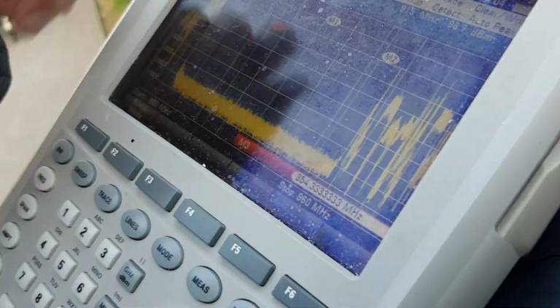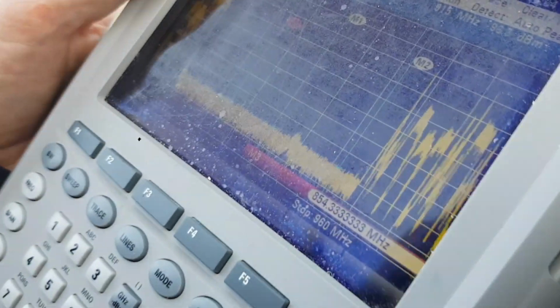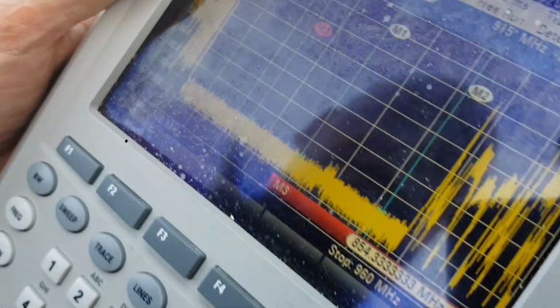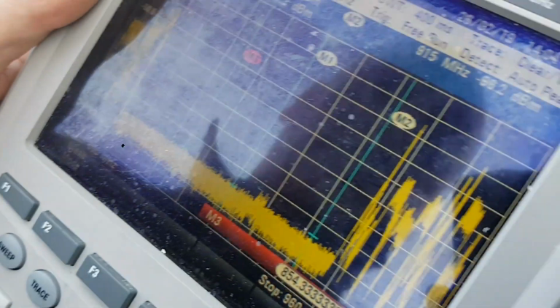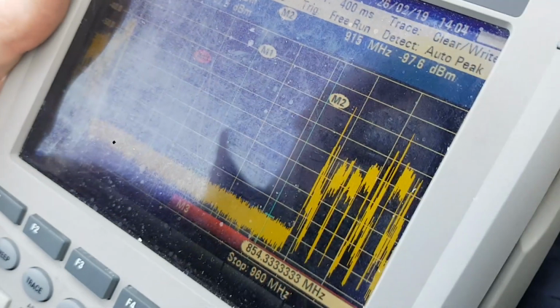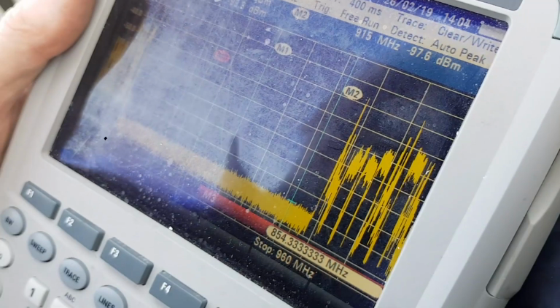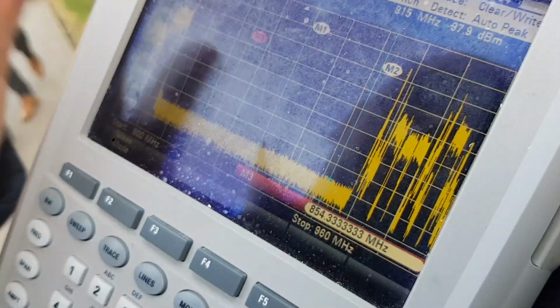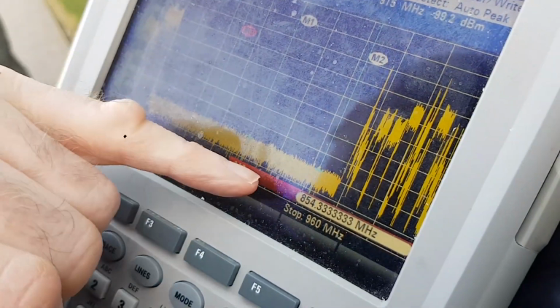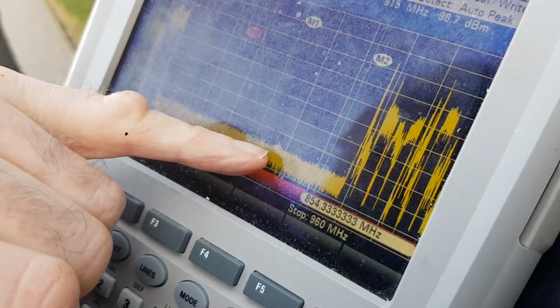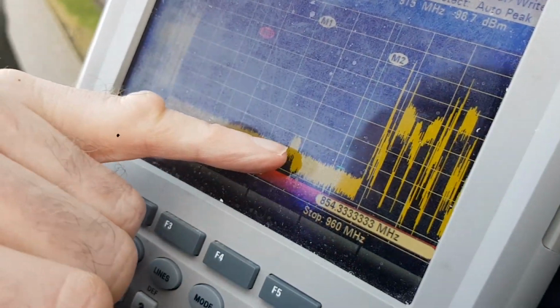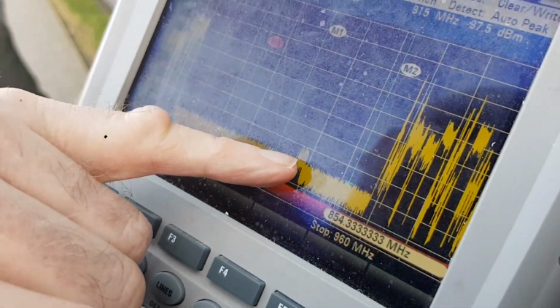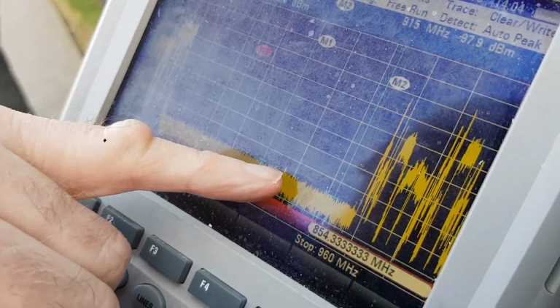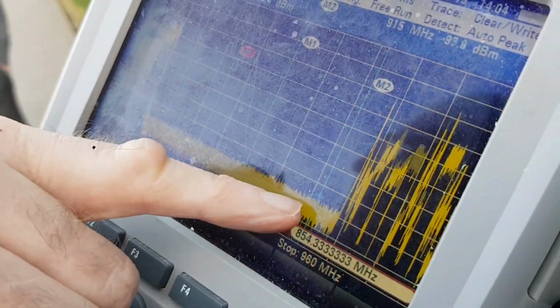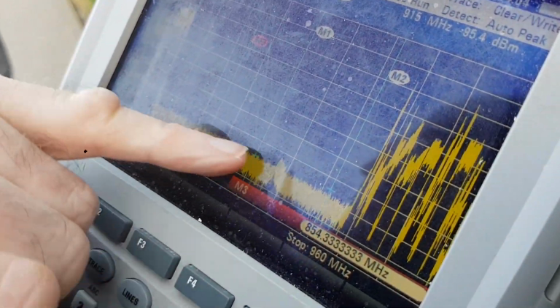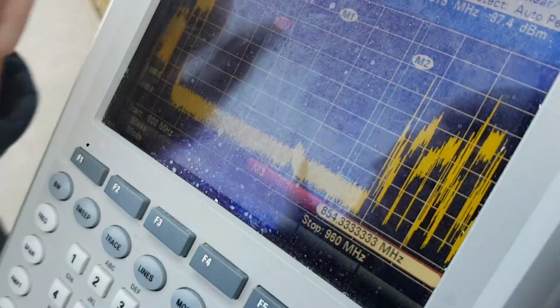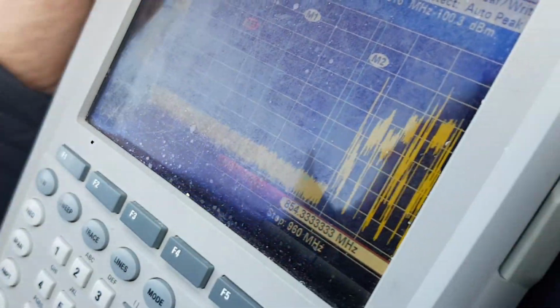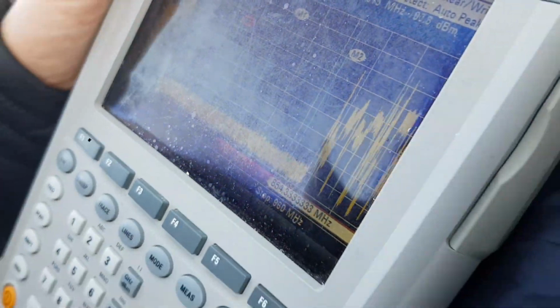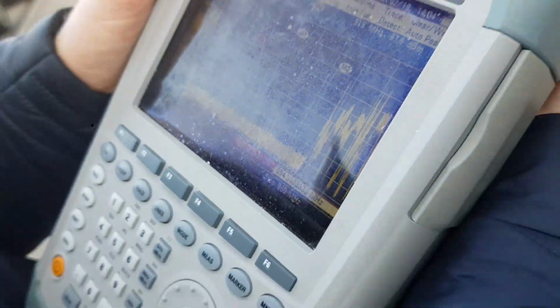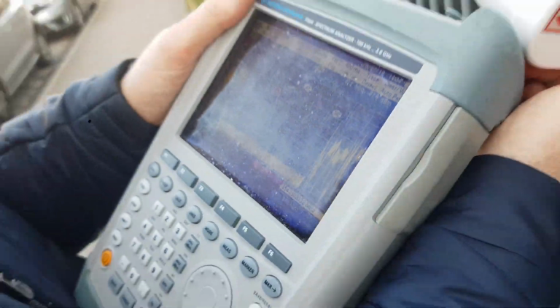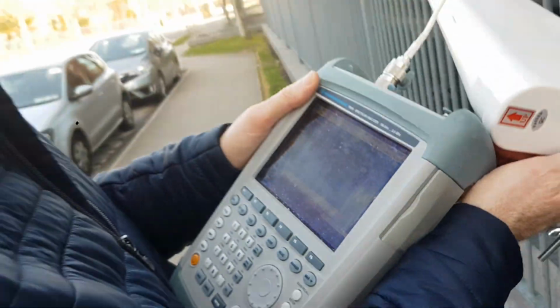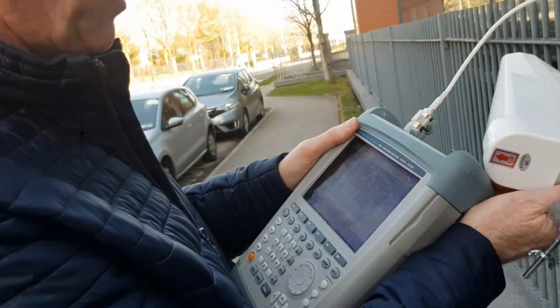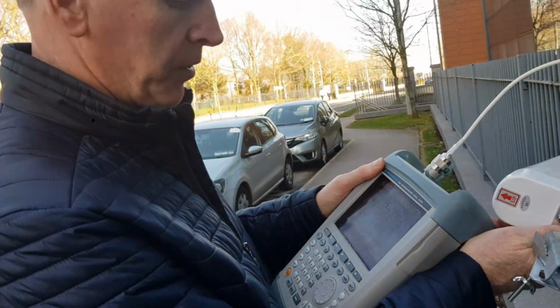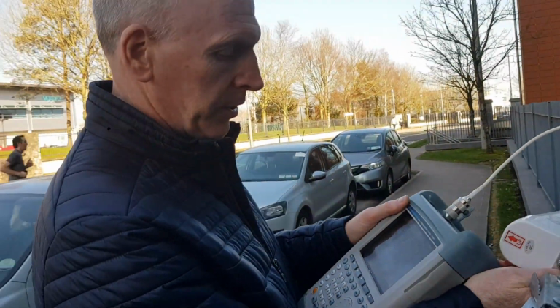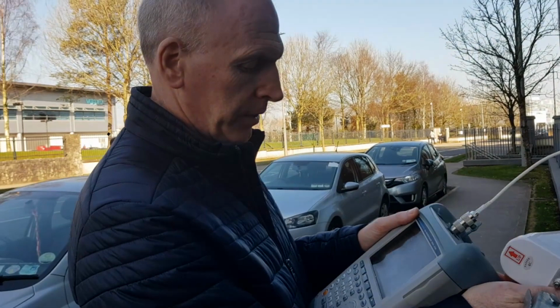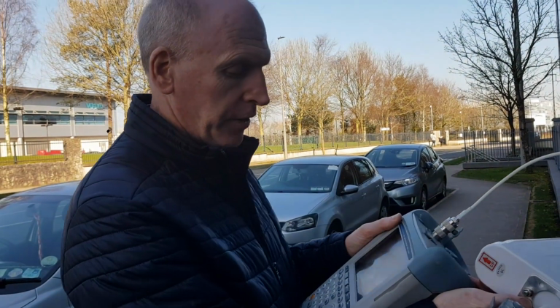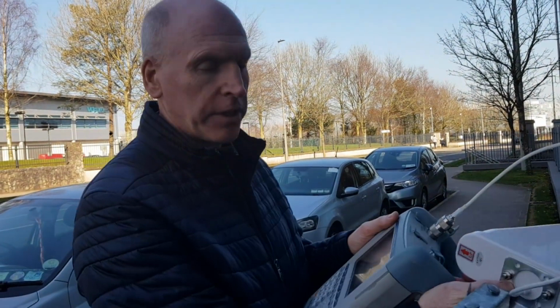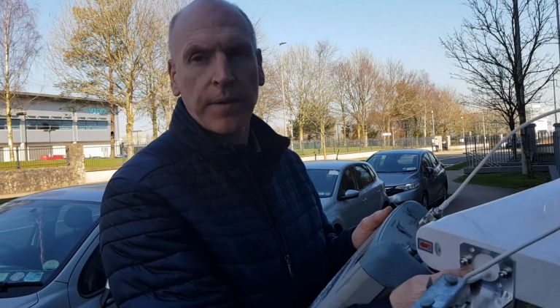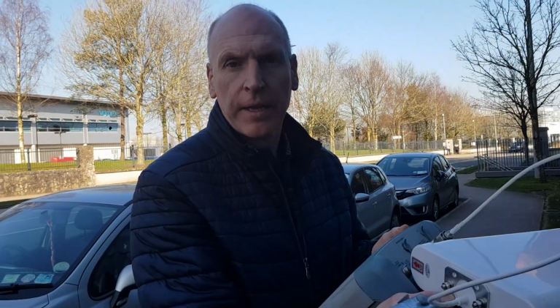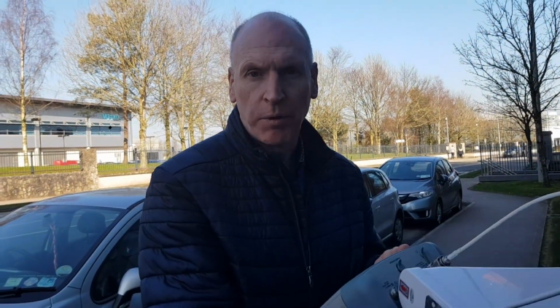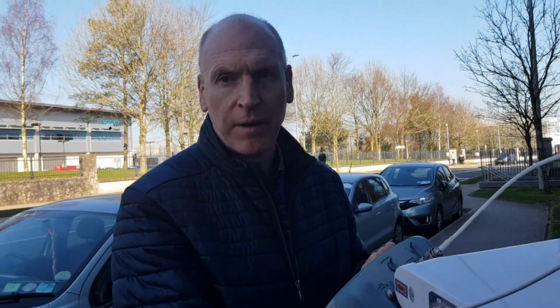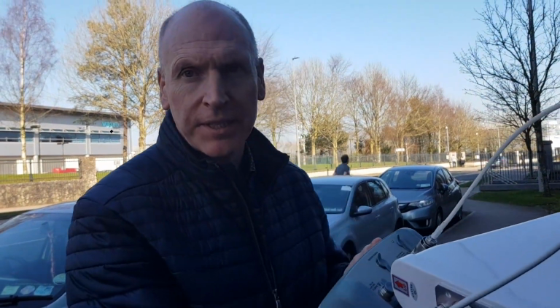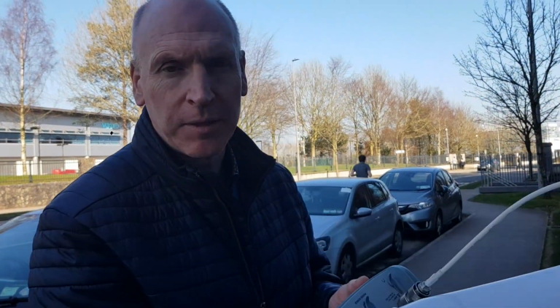We're checking out any interference from the MRI scanners and there's none. So it's a very good result - it's working very well inside as well.